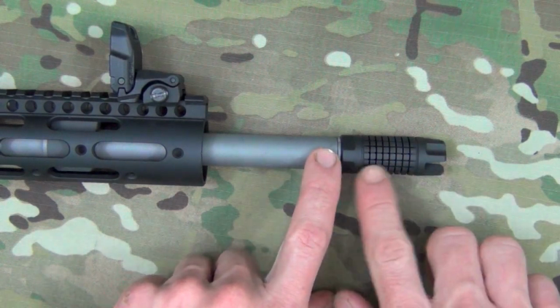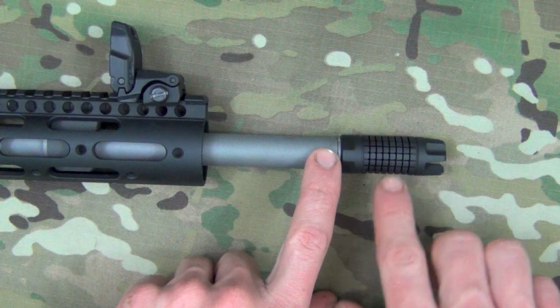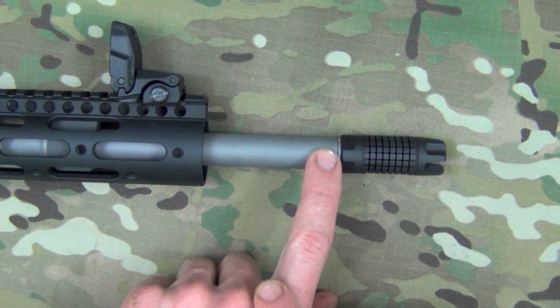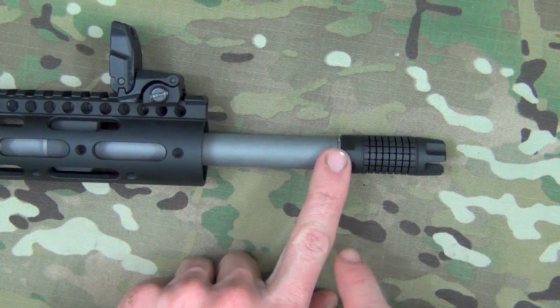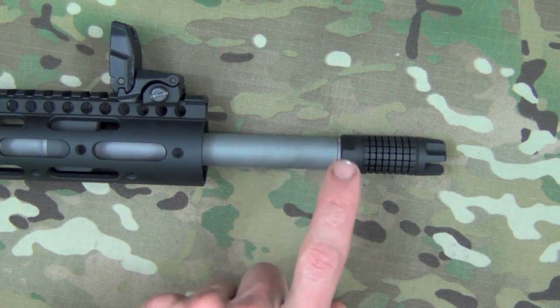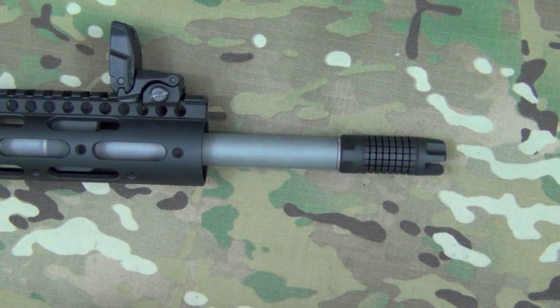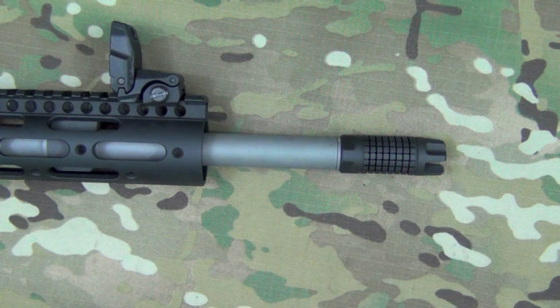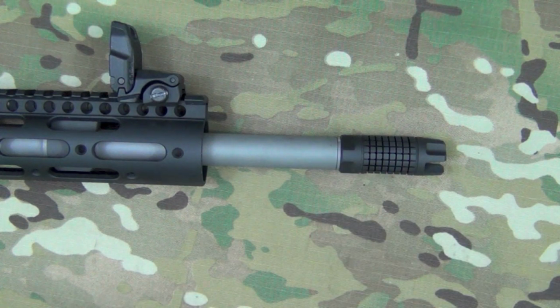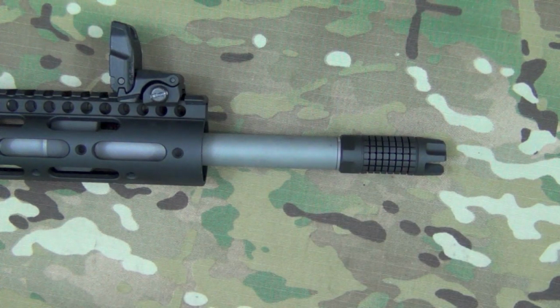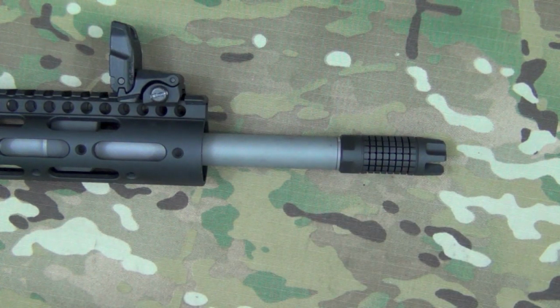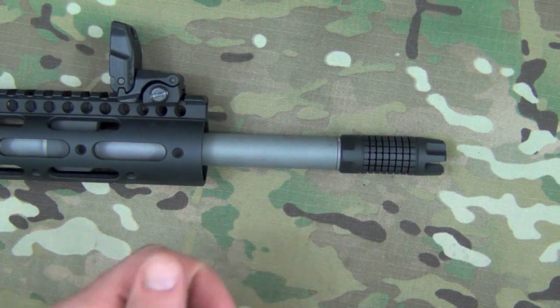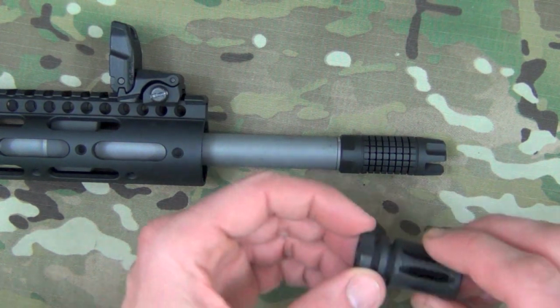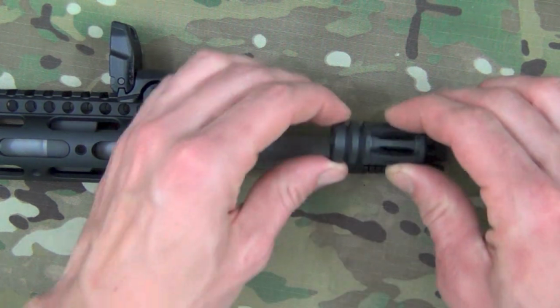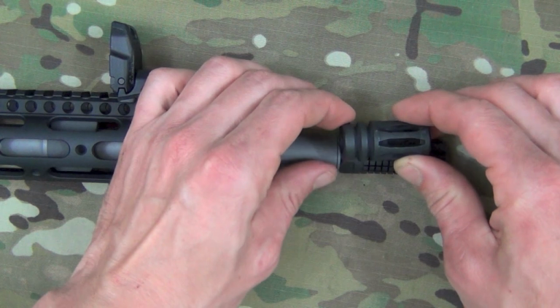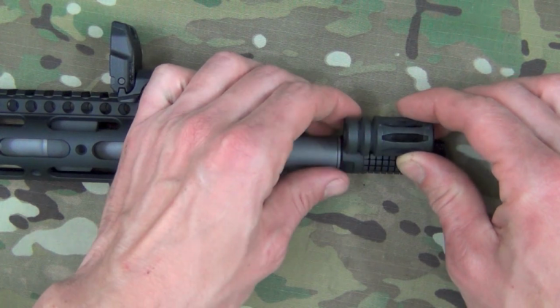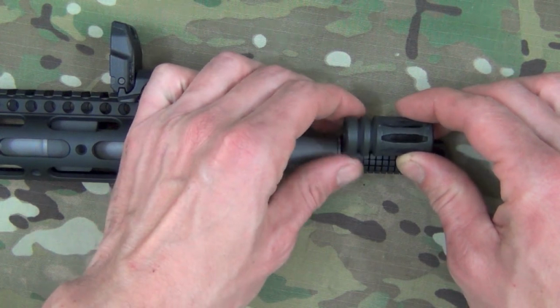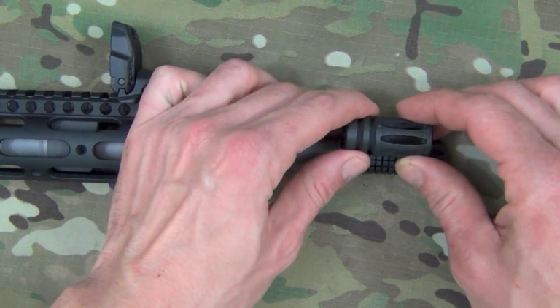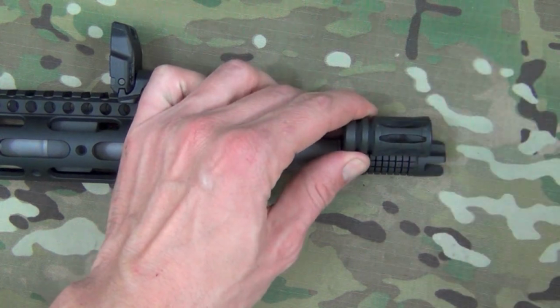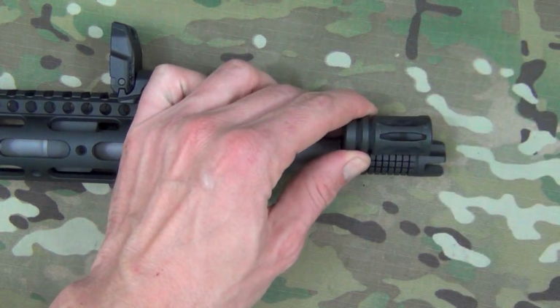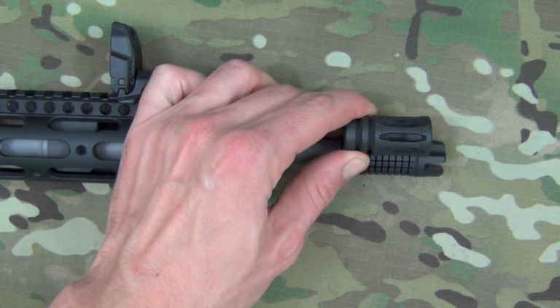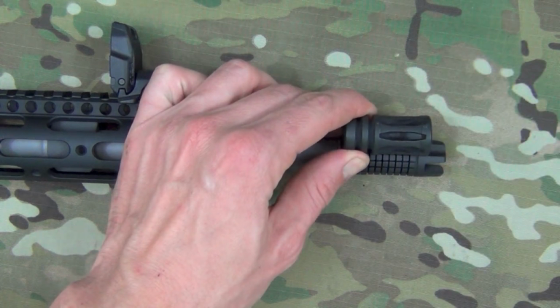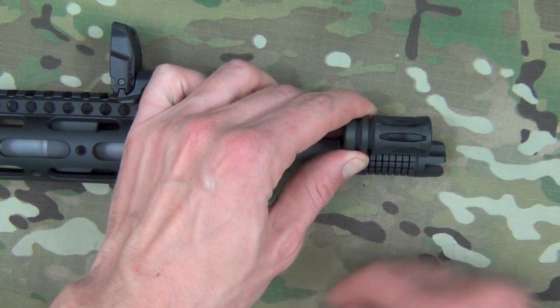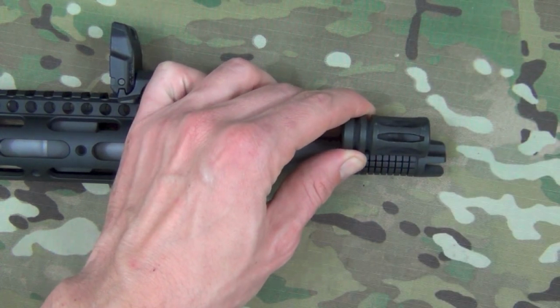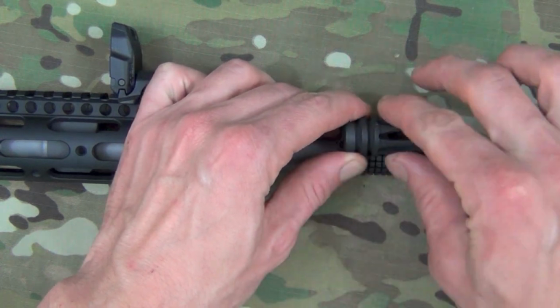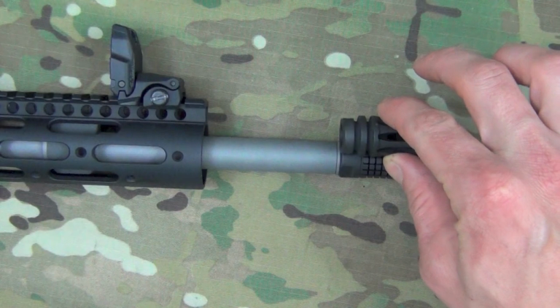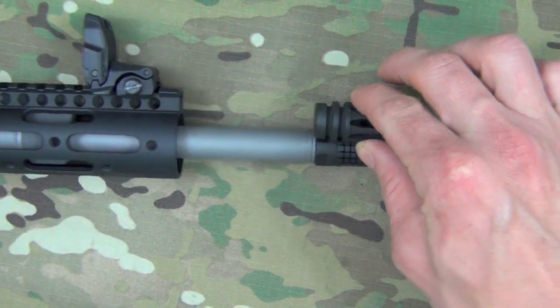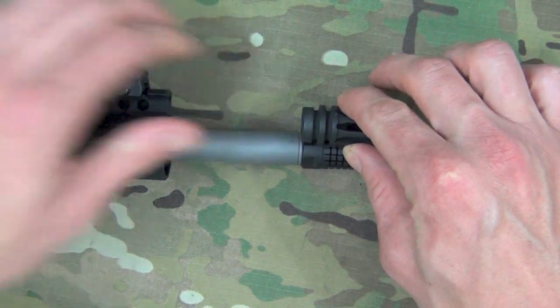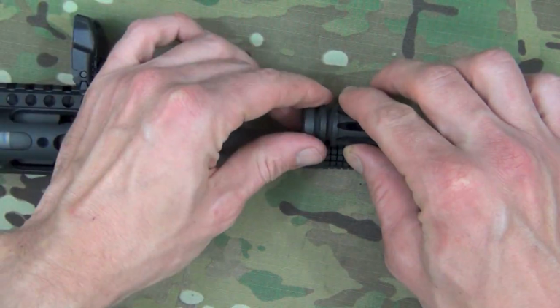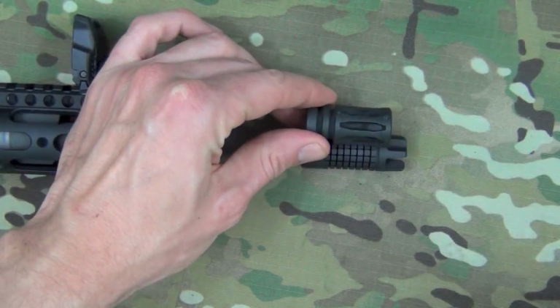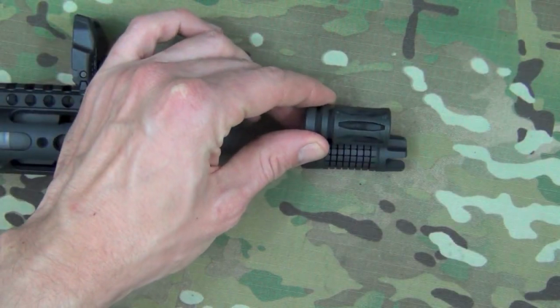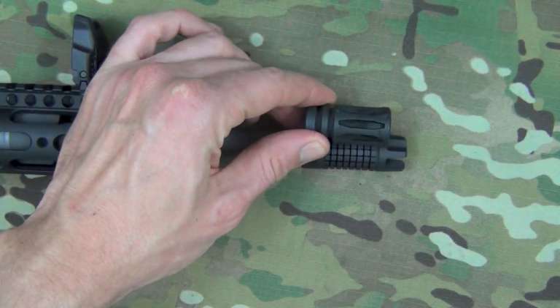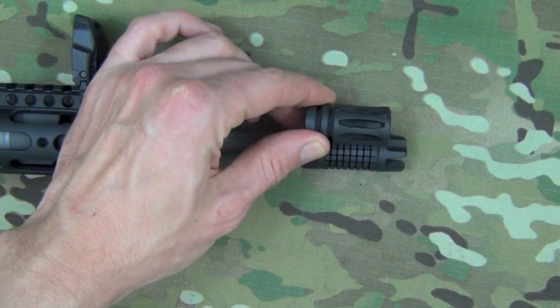It weighs in at 3 ounces and it's just over 2.22 inches long. To give you an idea, compared to your standard A2 birdcage, that's the size difference — roughly a little under half an inch in terms of size difference as you see there.